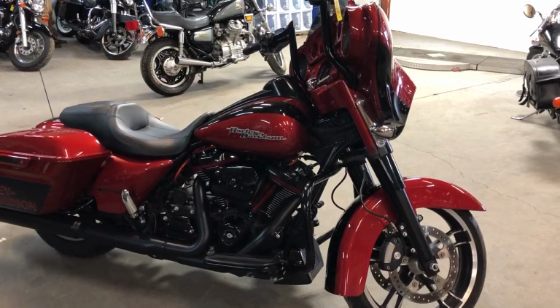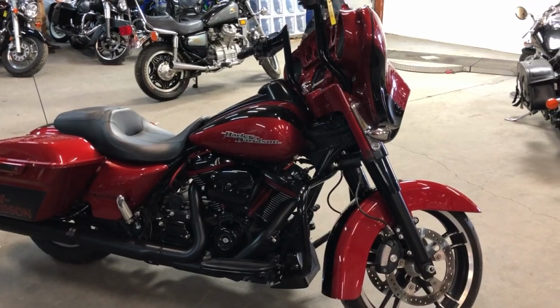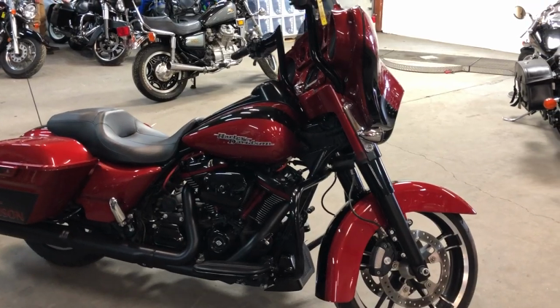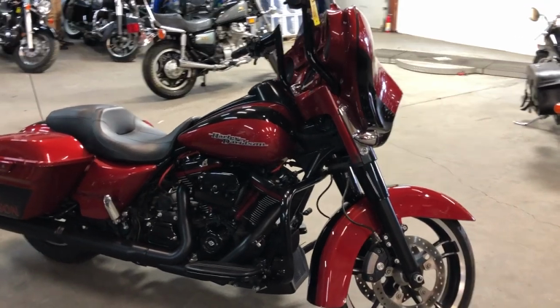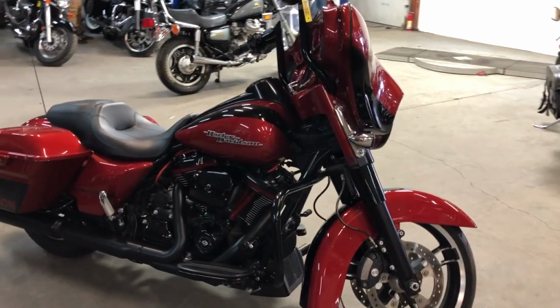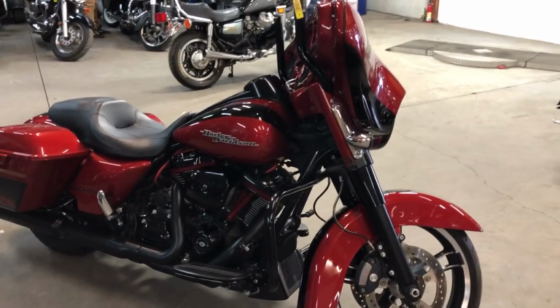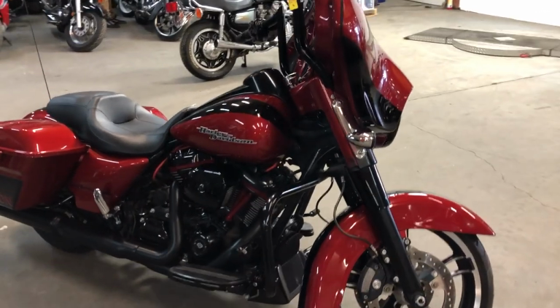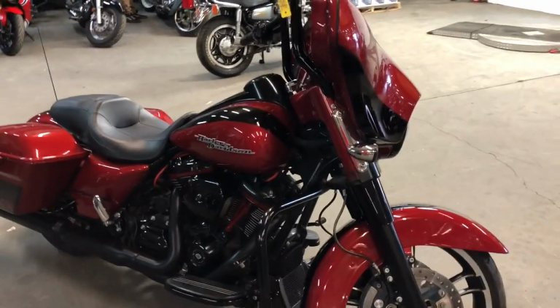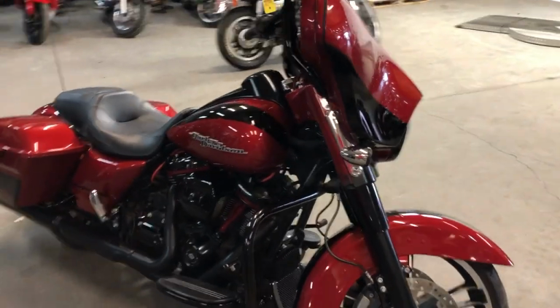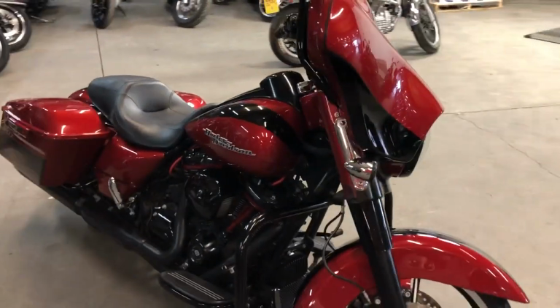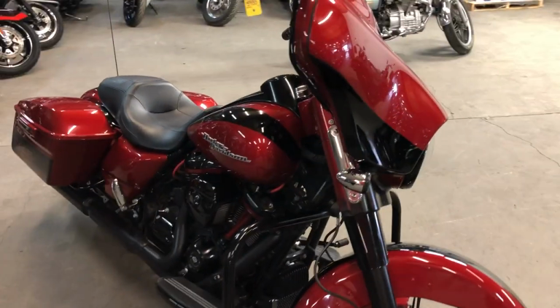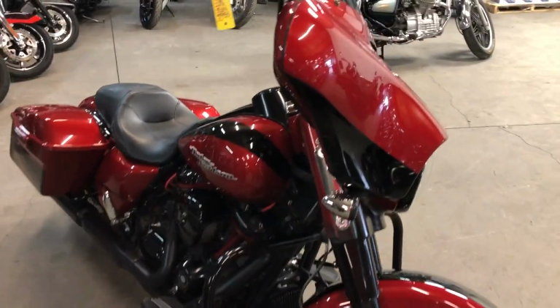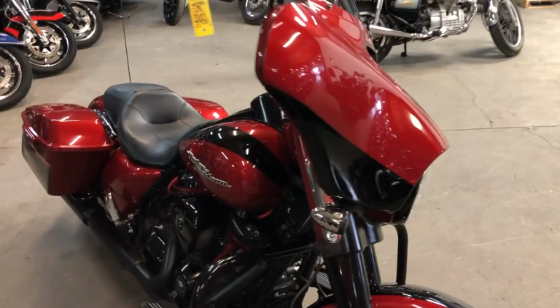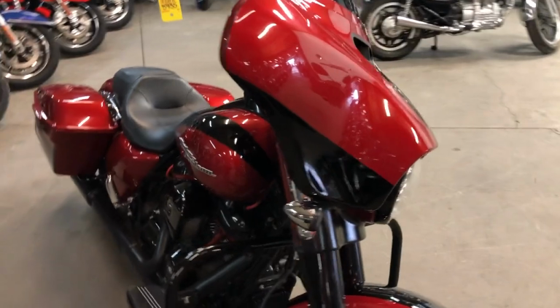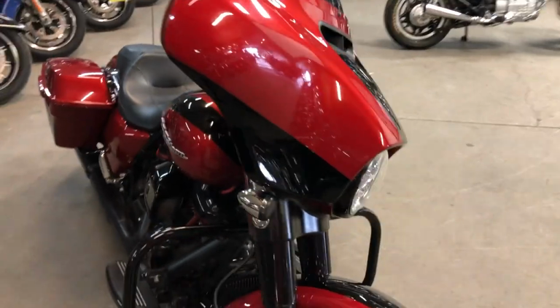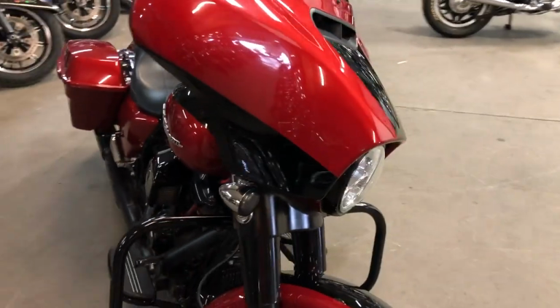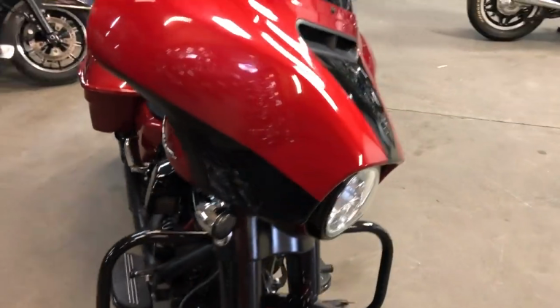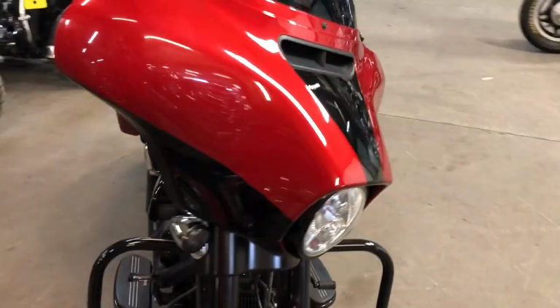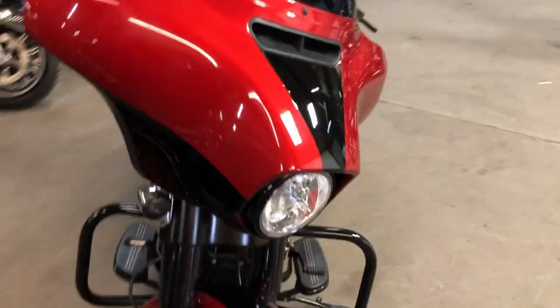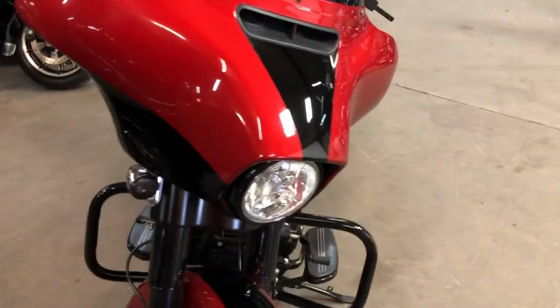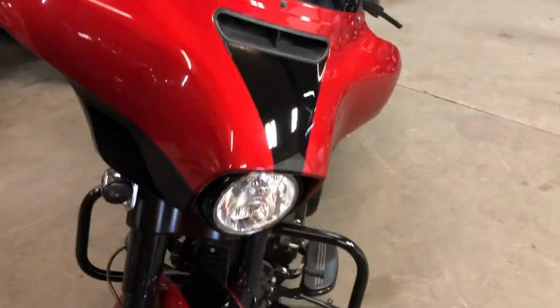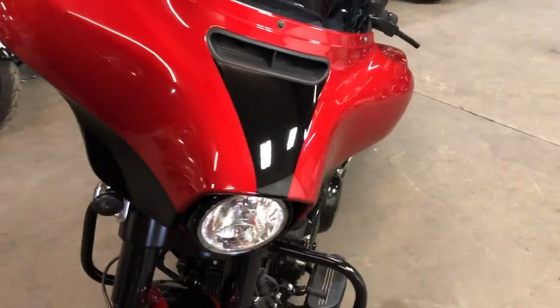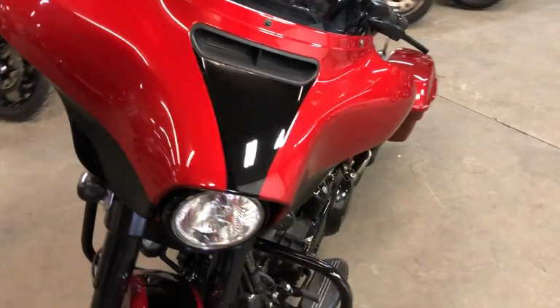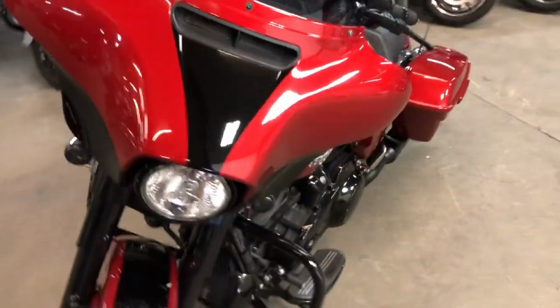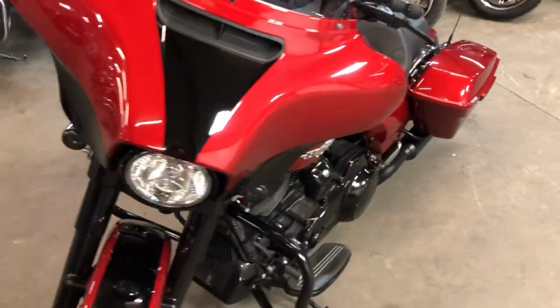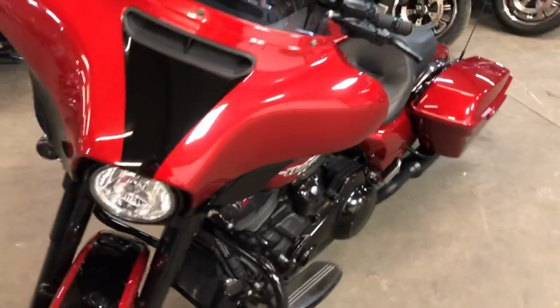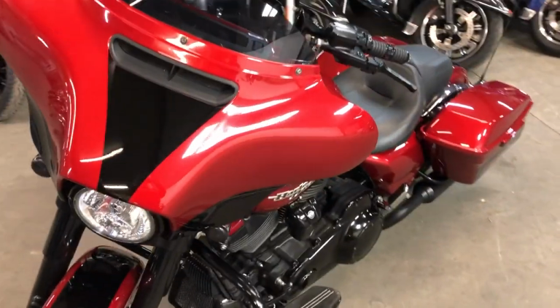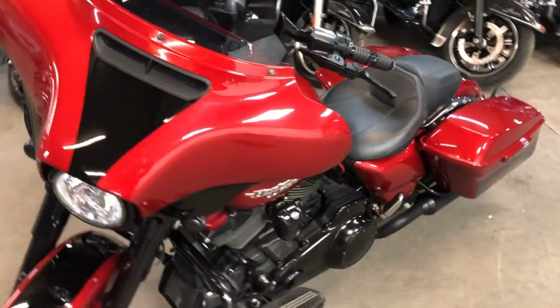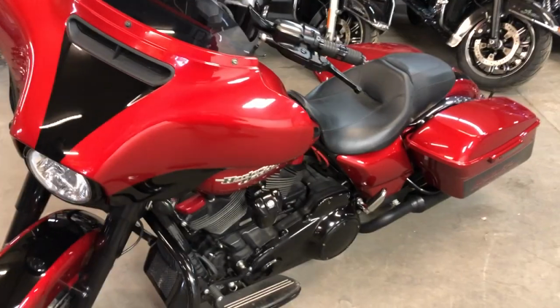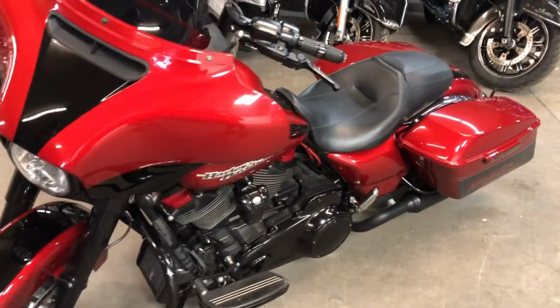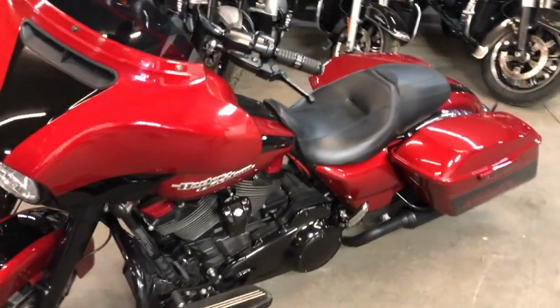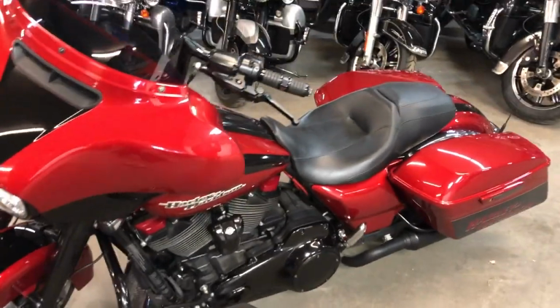Hey guys, approvalpowersports.com here doing some videos on some stuff that just came into the showroom. Check this one out — 2018 Street Glide for sale, candy apple red paint with the blackout package on it. This is one sharp Street Glide.